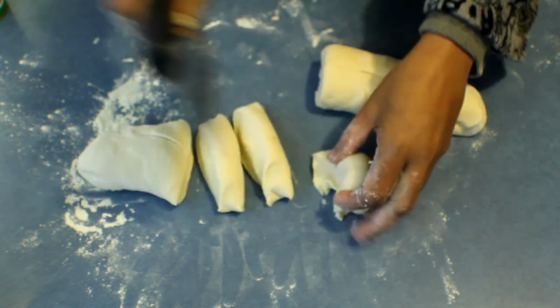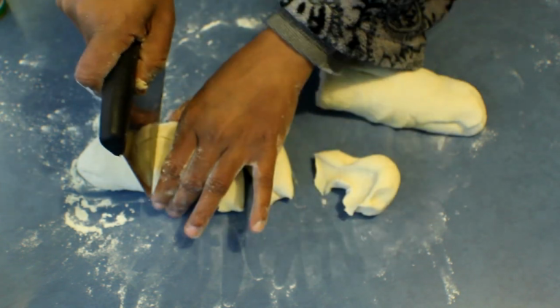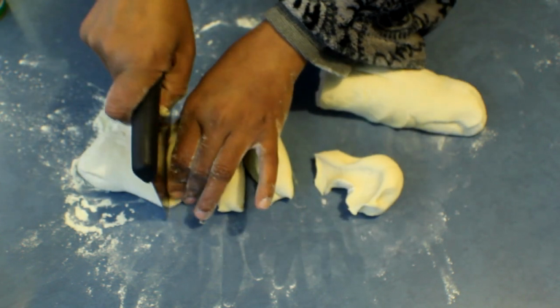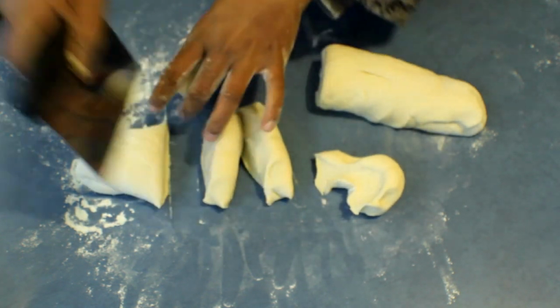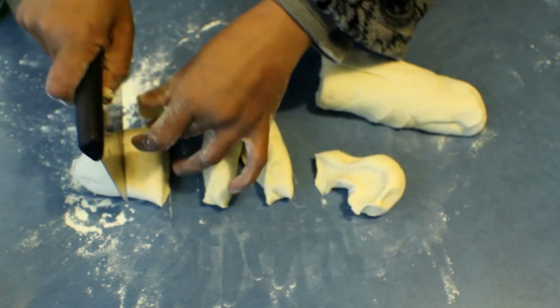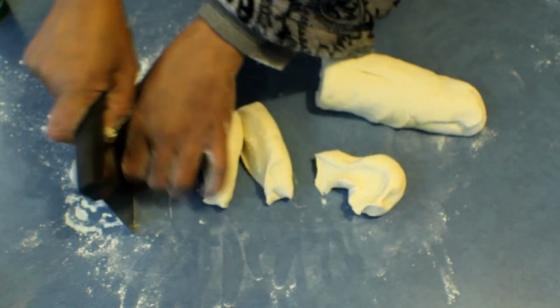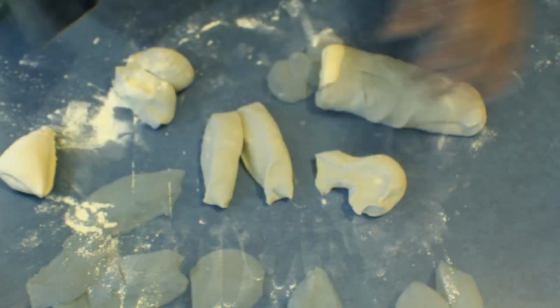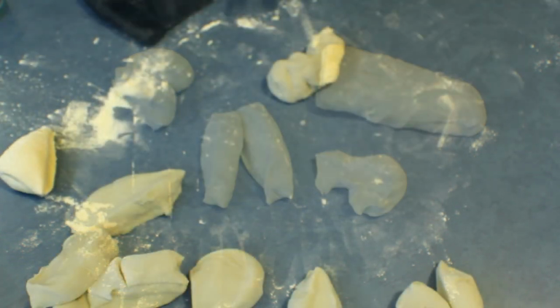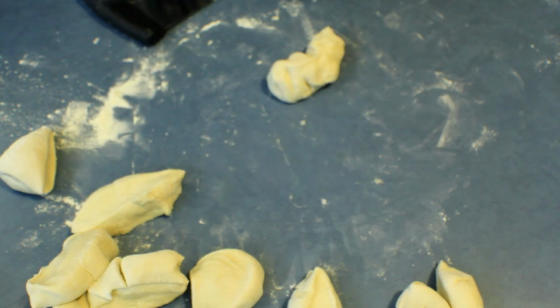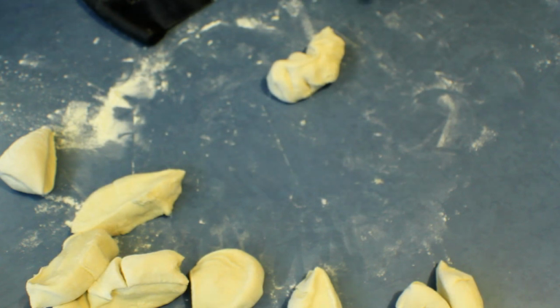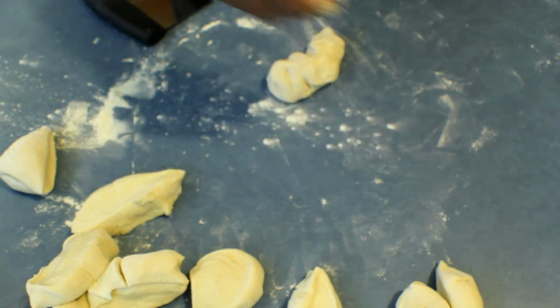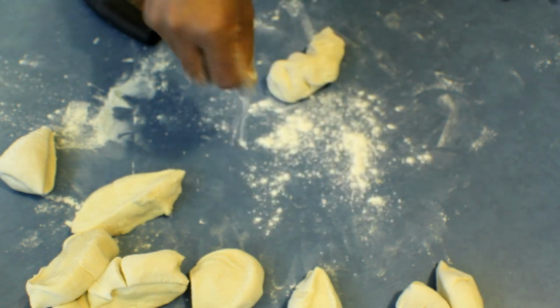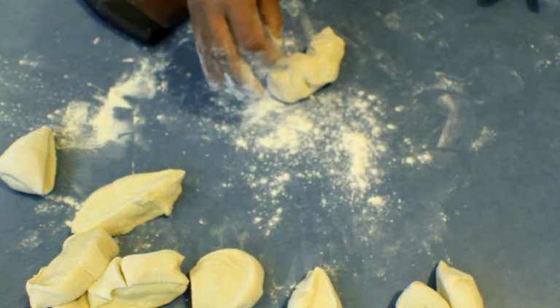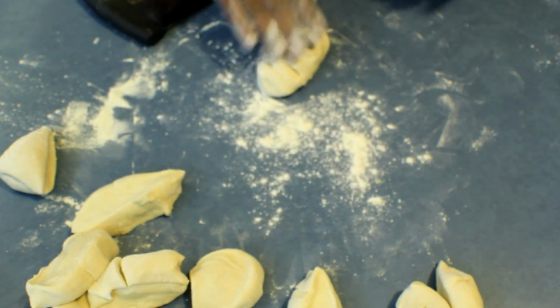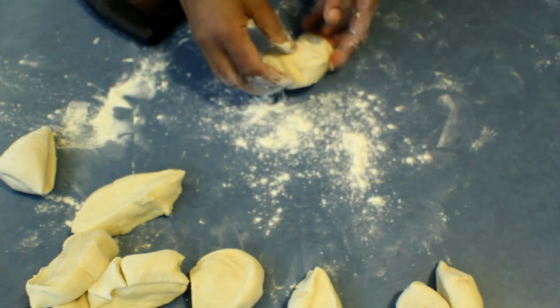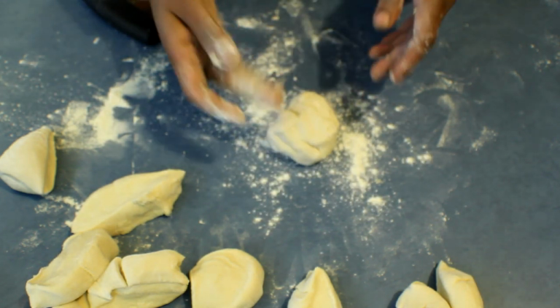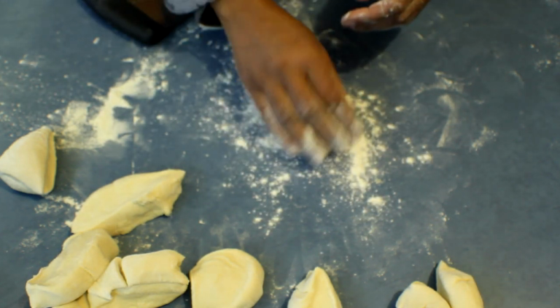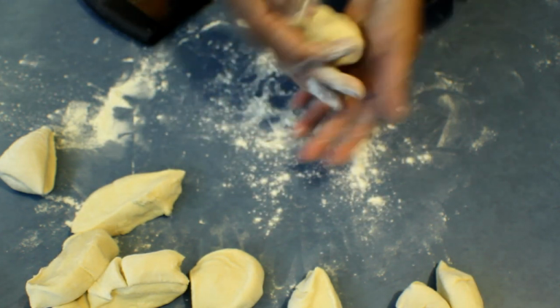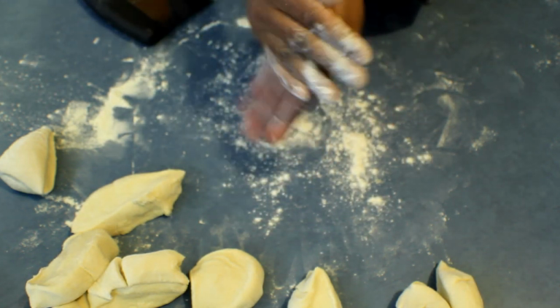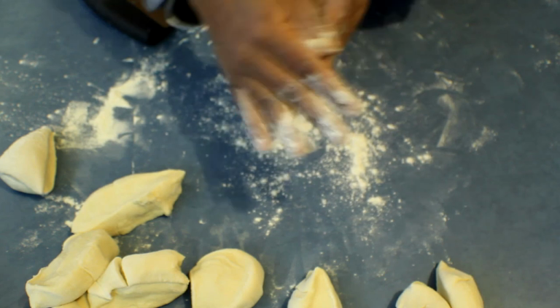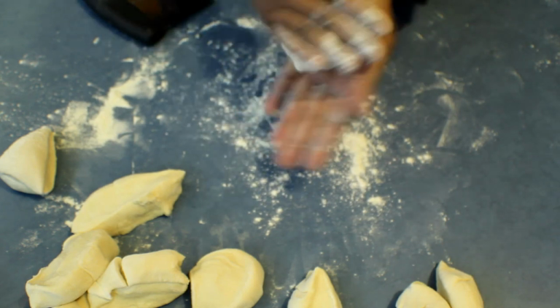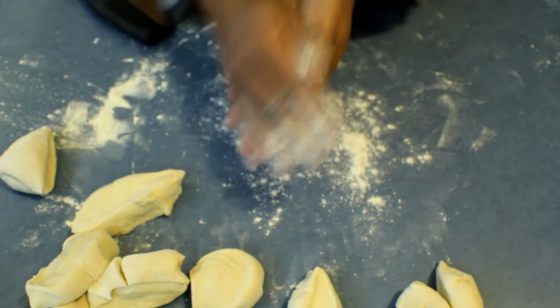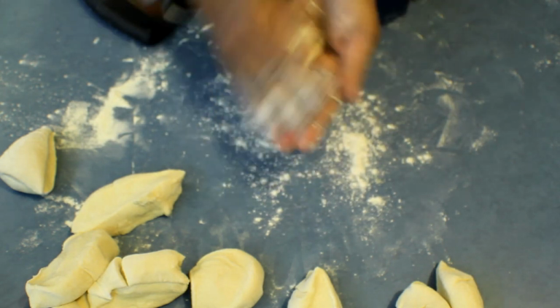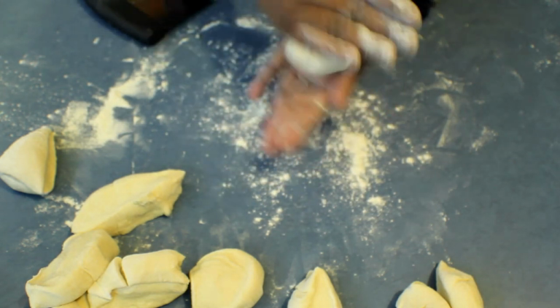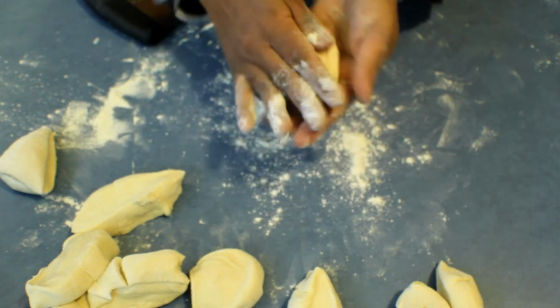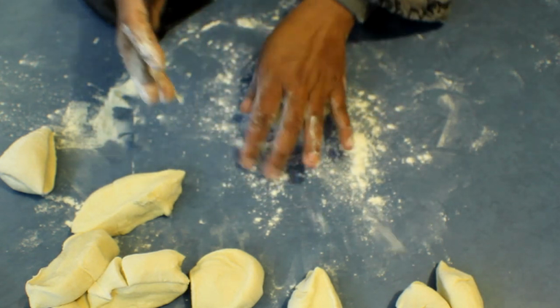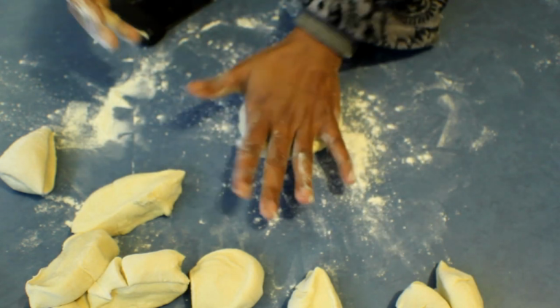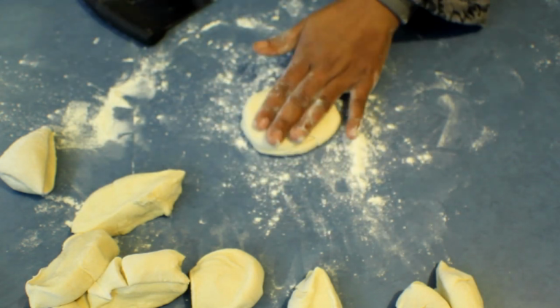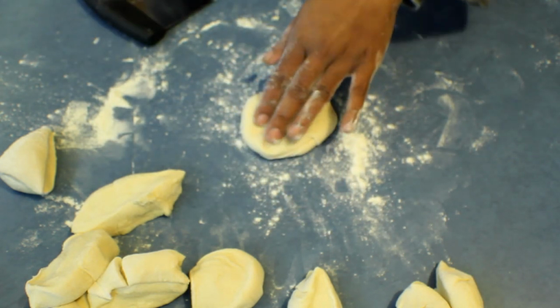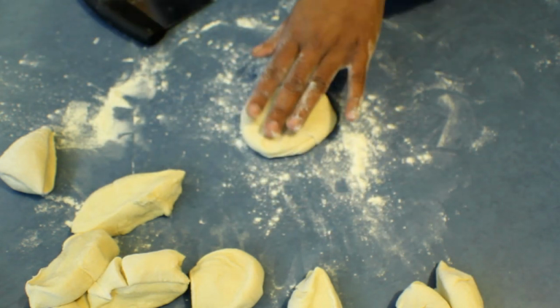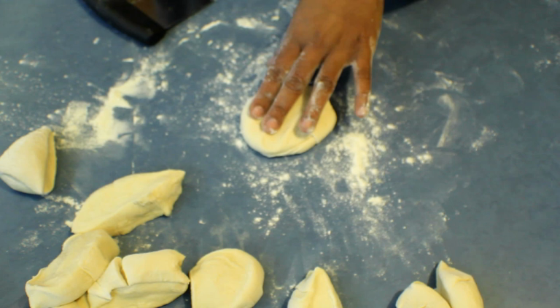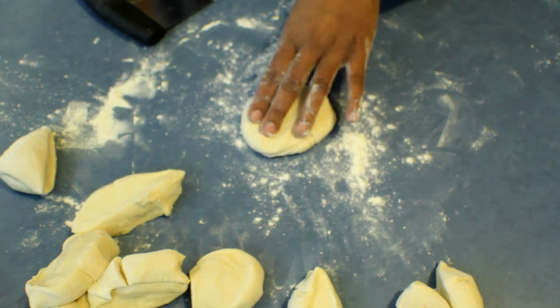Put some flour onto the bench, take one part out, roll it, put it down, and use a rolling pin to make a circle from it.